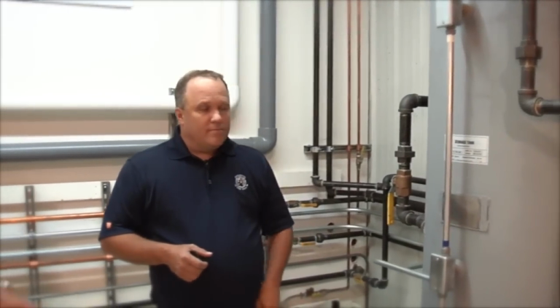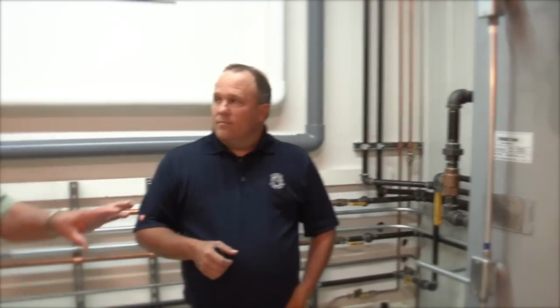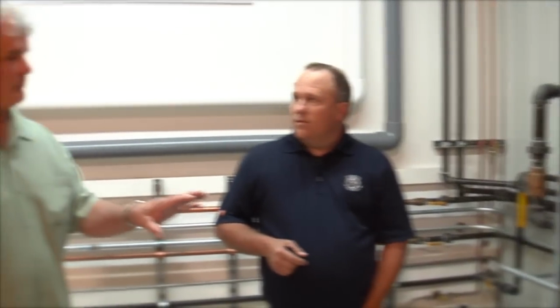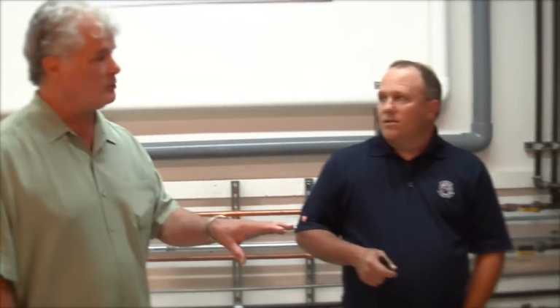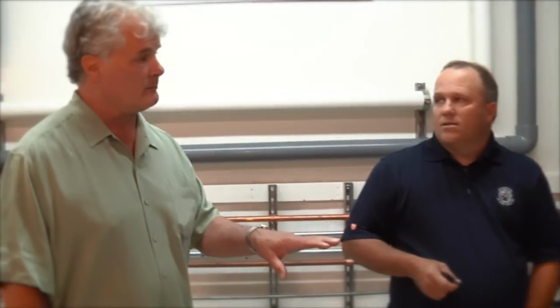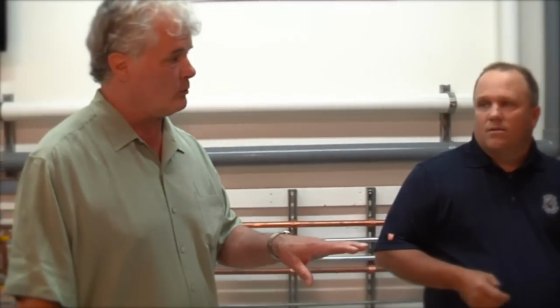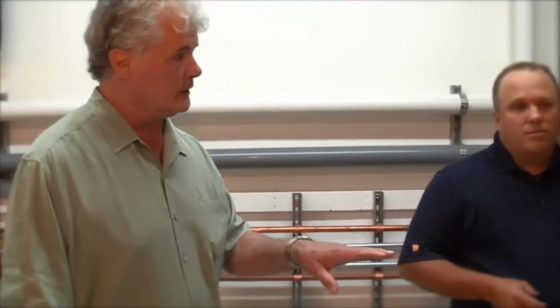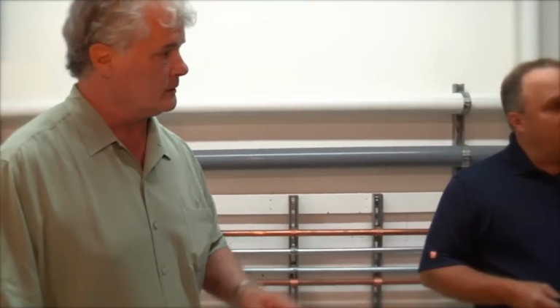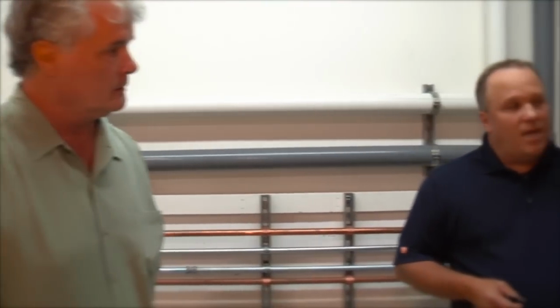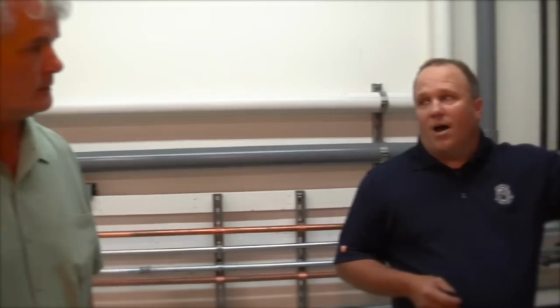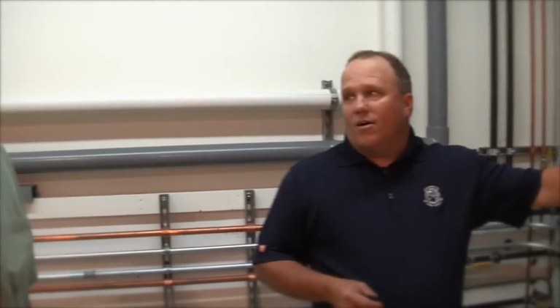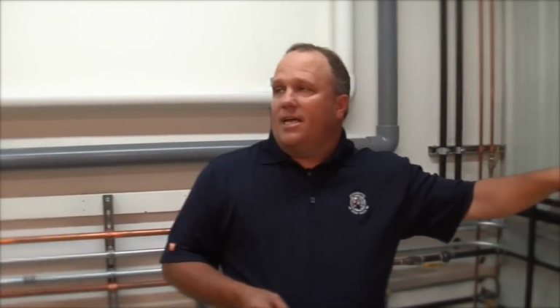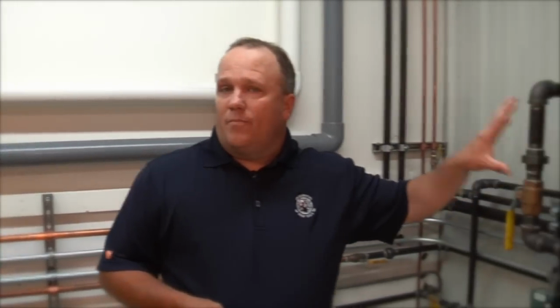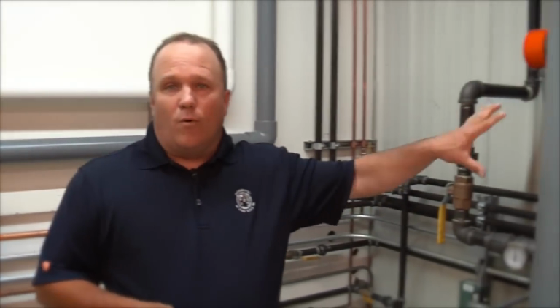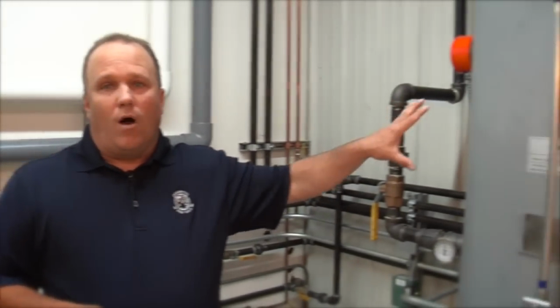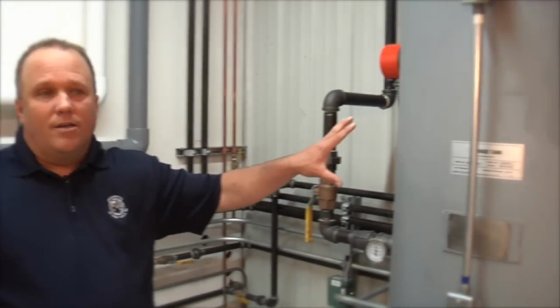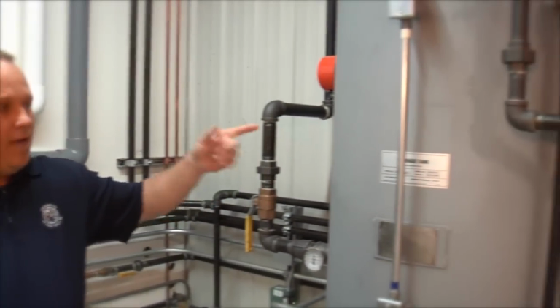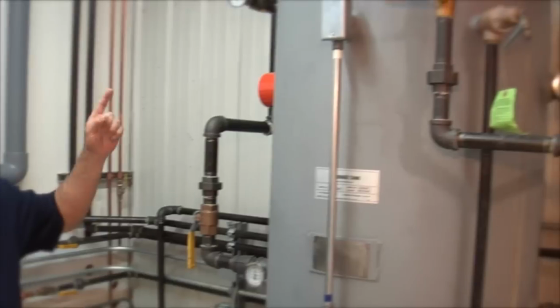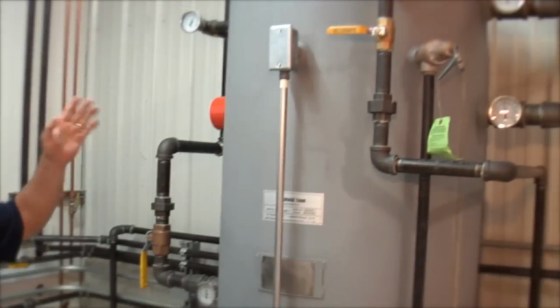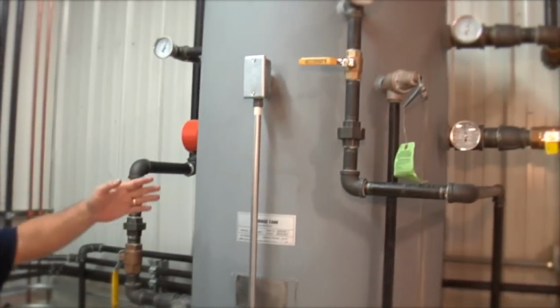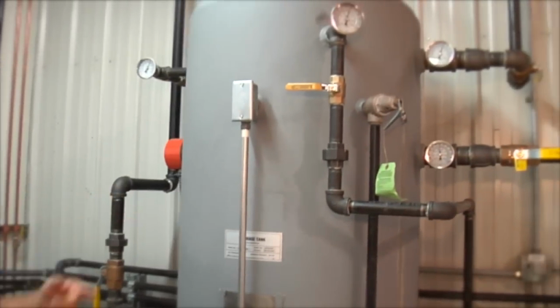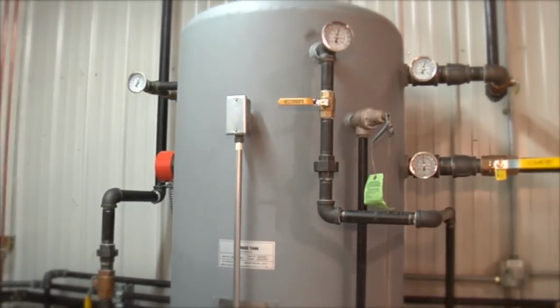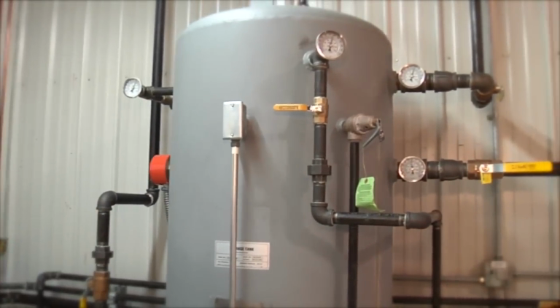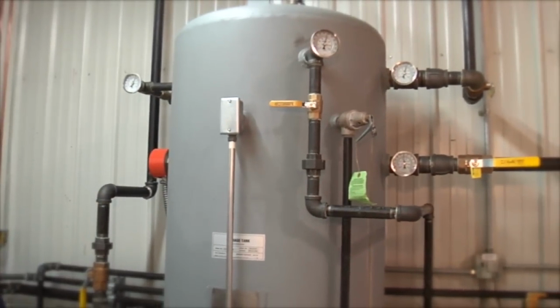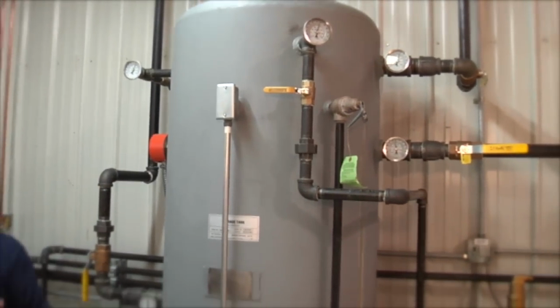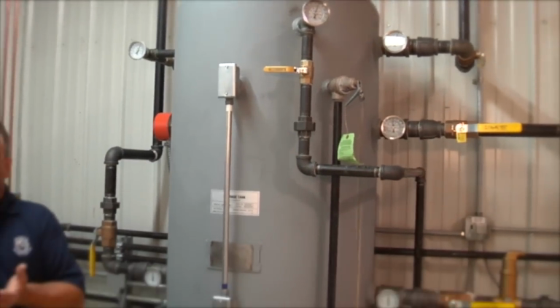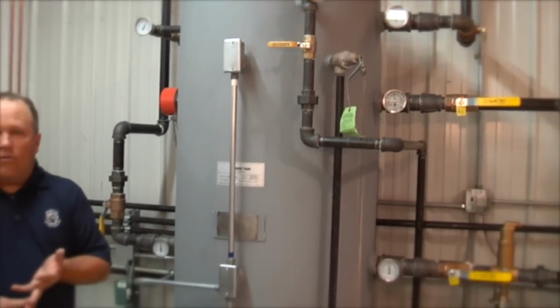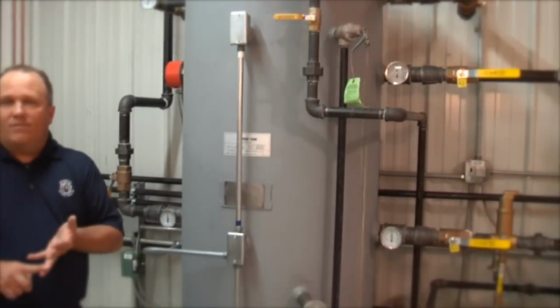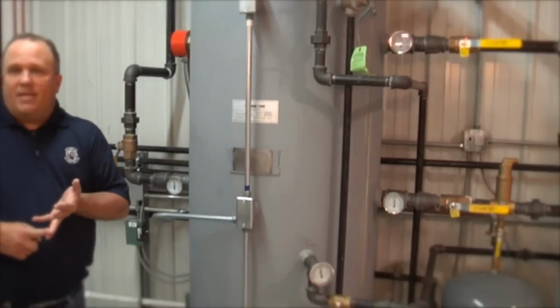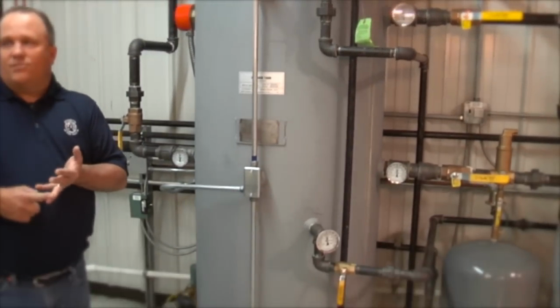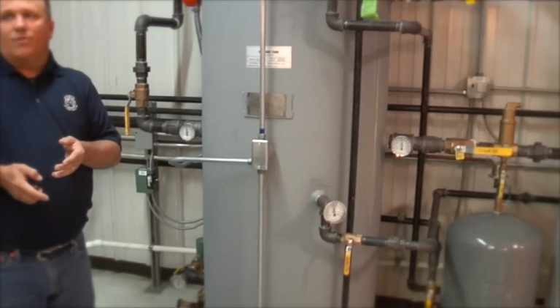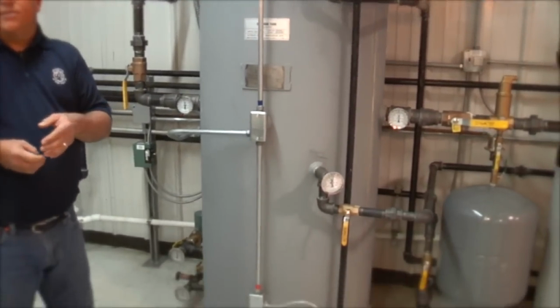Is this potable or non-potable water in here? This would be non-potable water in this tank — this would be the boiler water. The water would come out of this tank and be sent to the indirect hot water heater or whatever type of heating system we're going into.